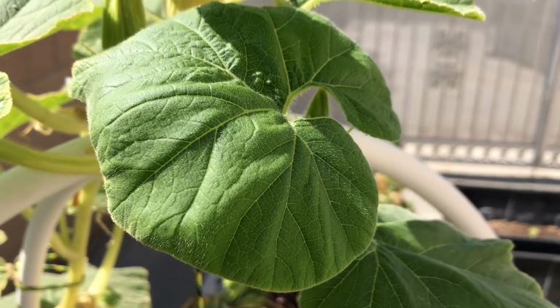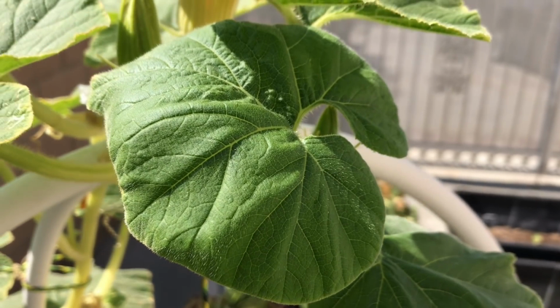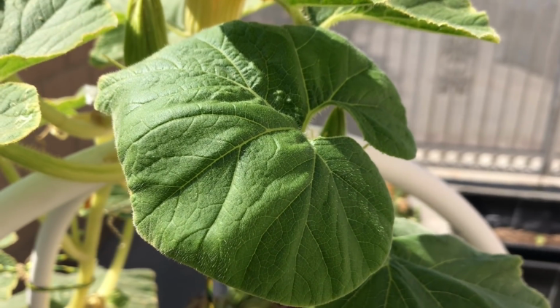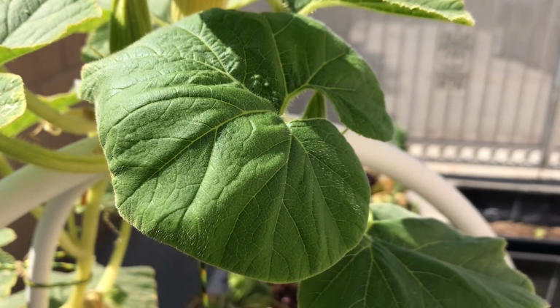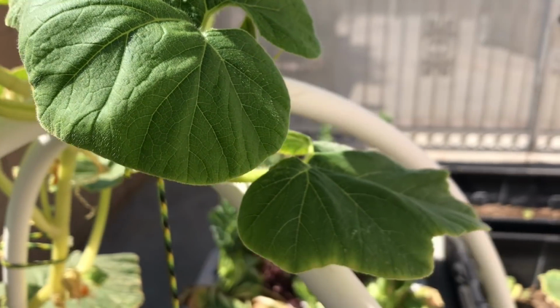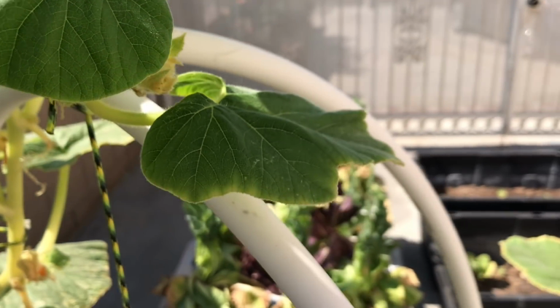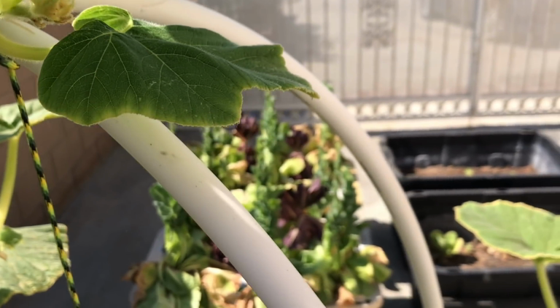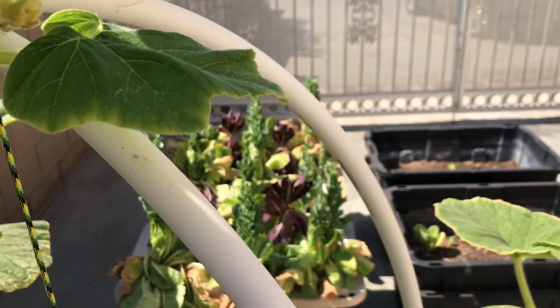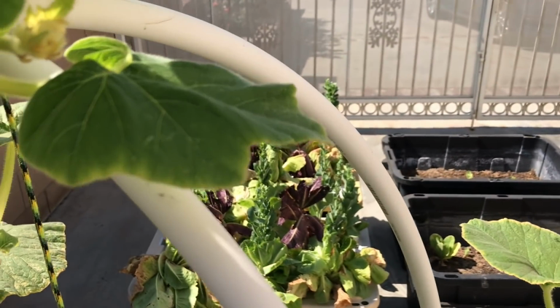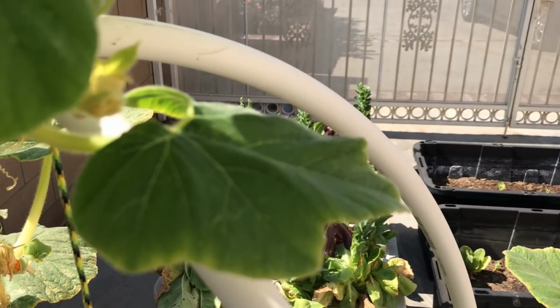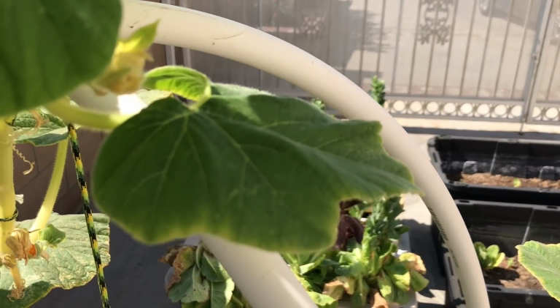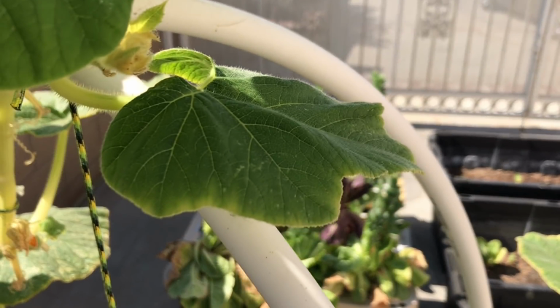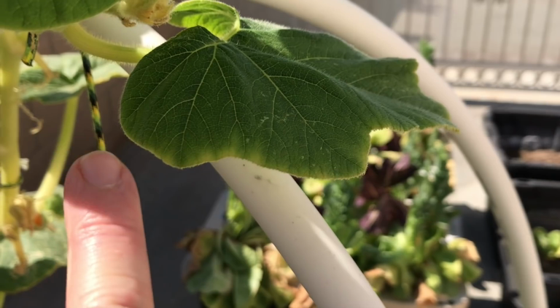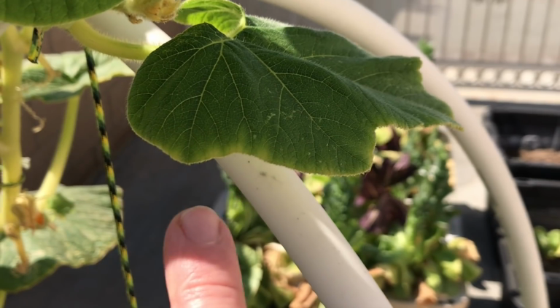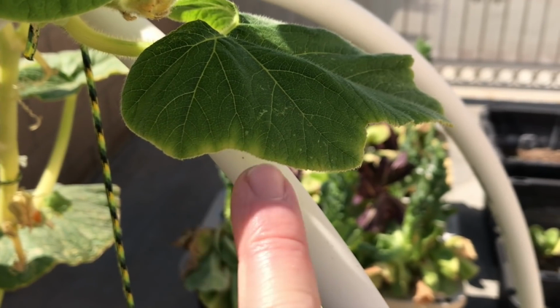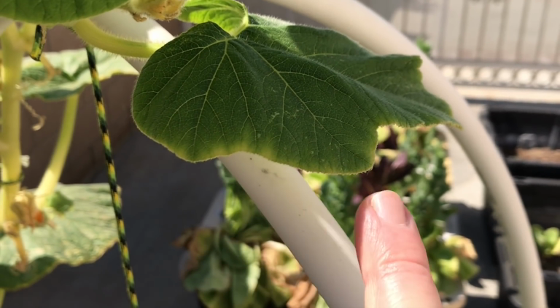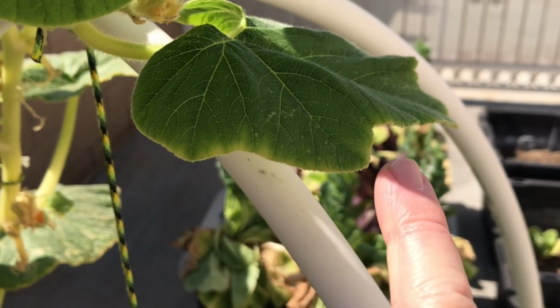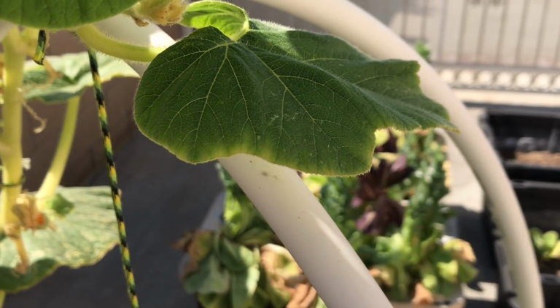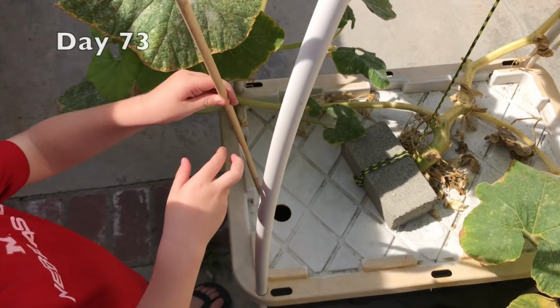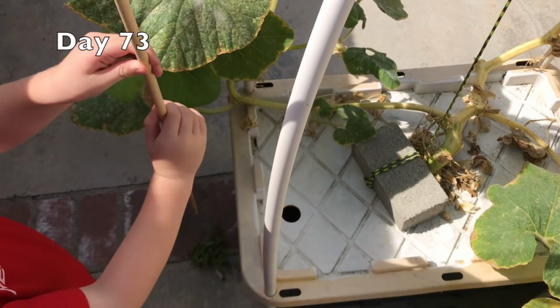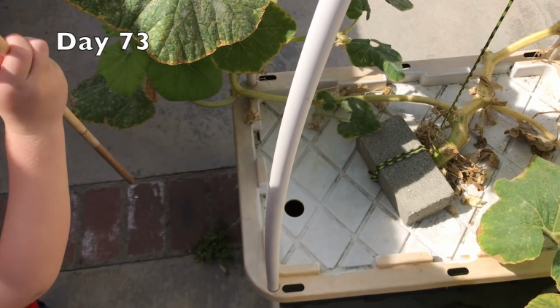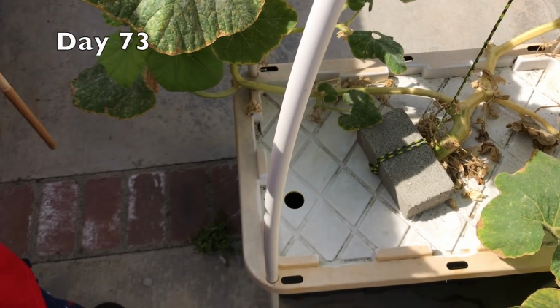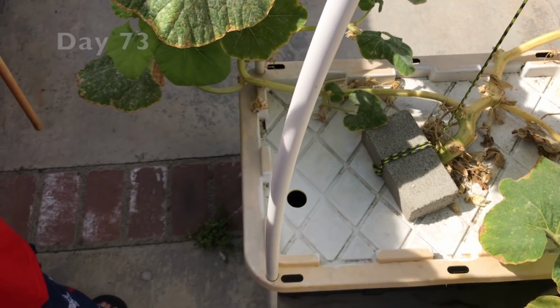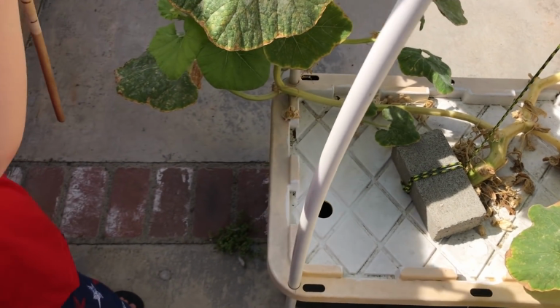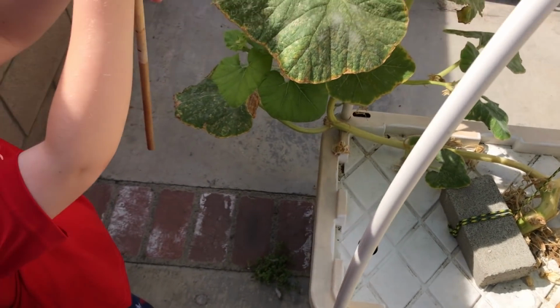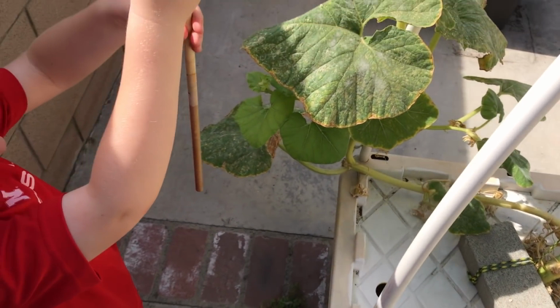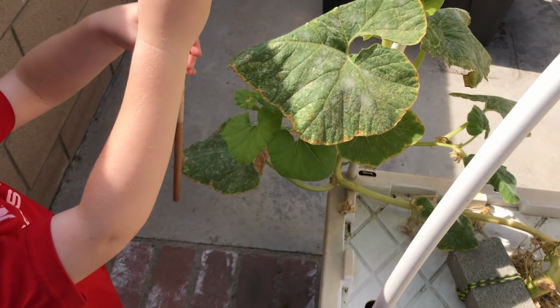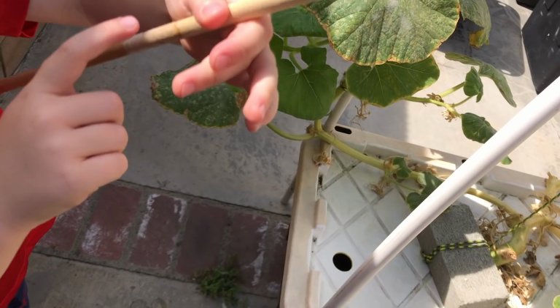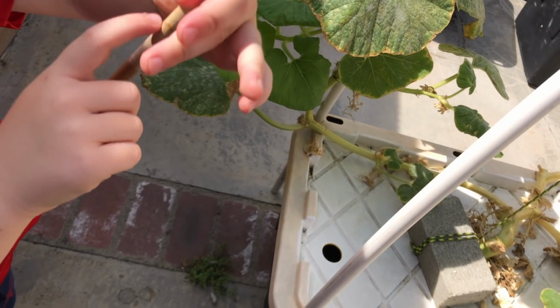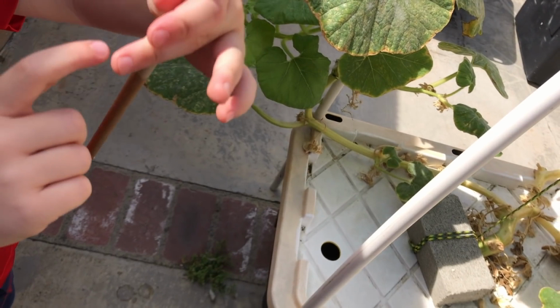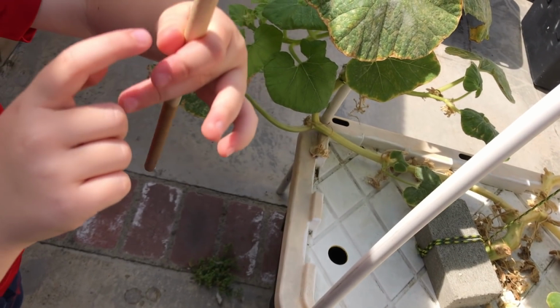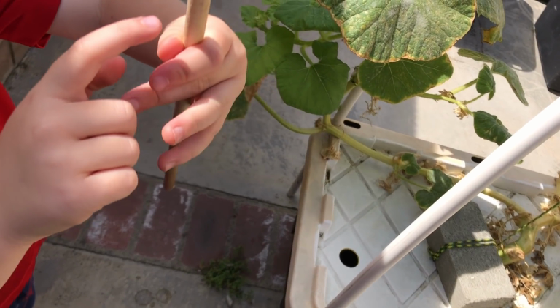Here you can see the dark green new growth and tip burn. All I need to do for the water now is keep the level between here and here.